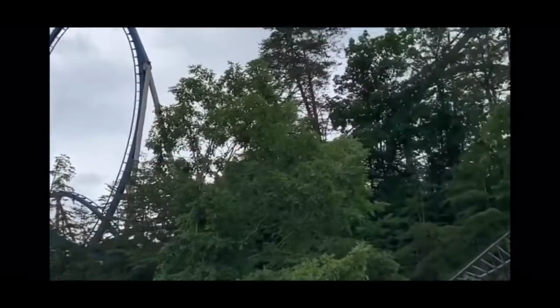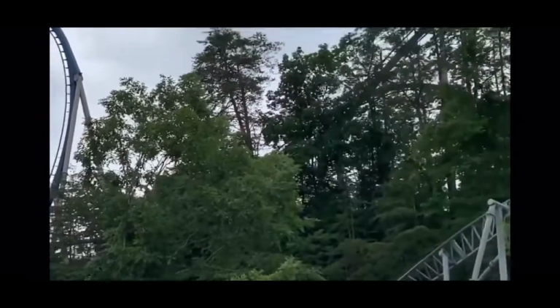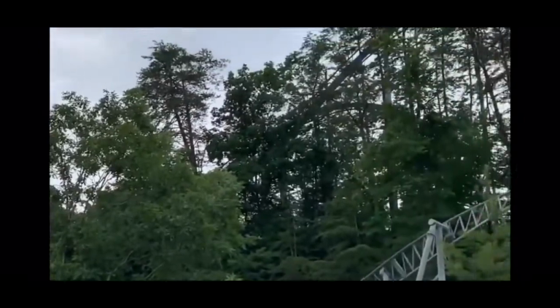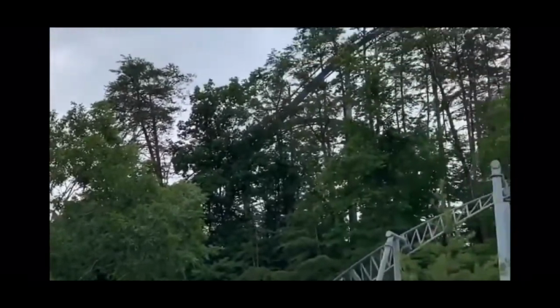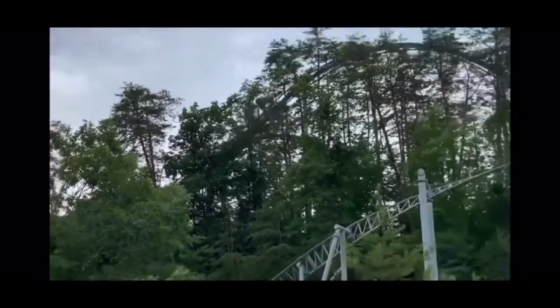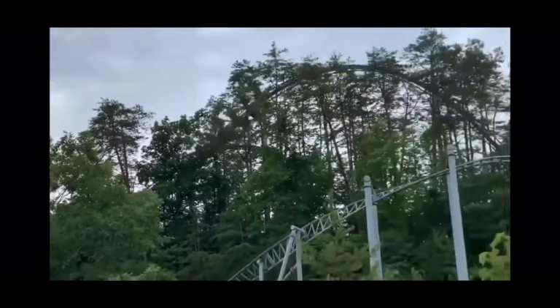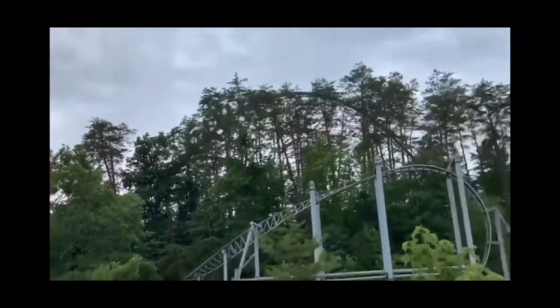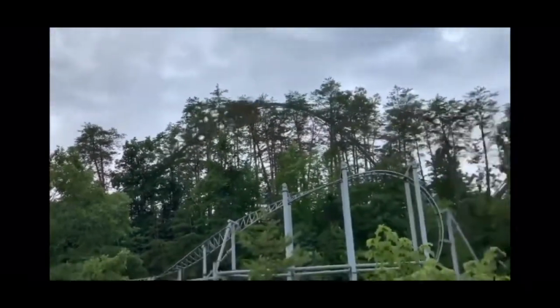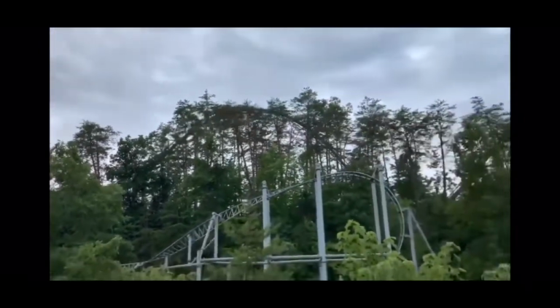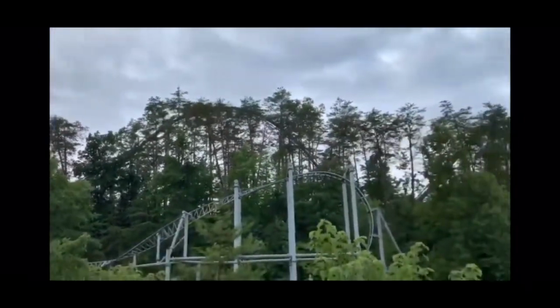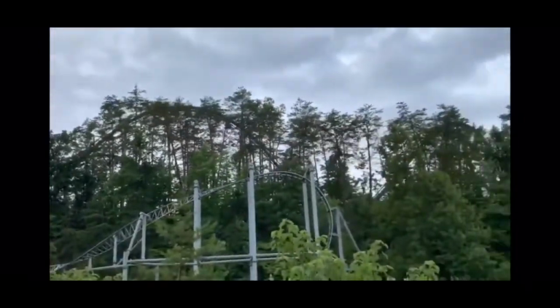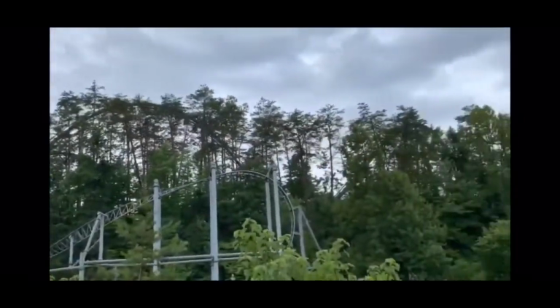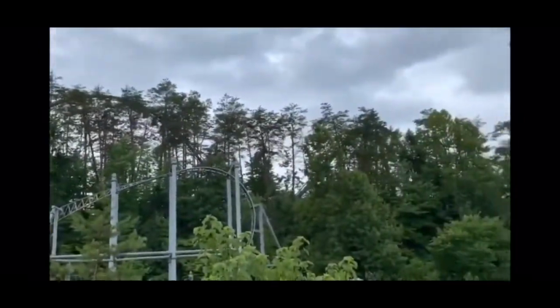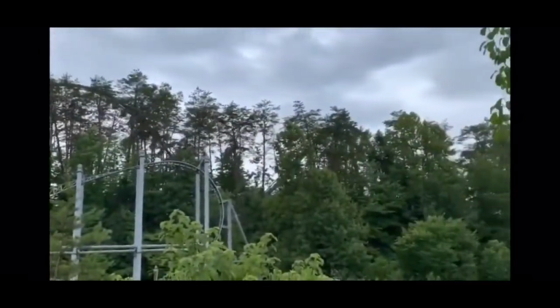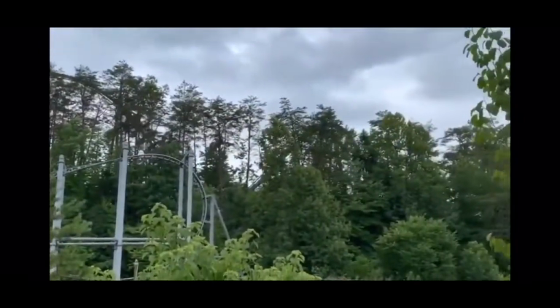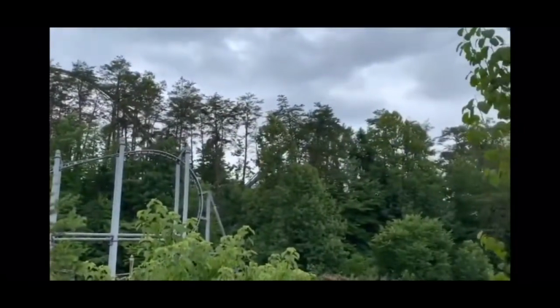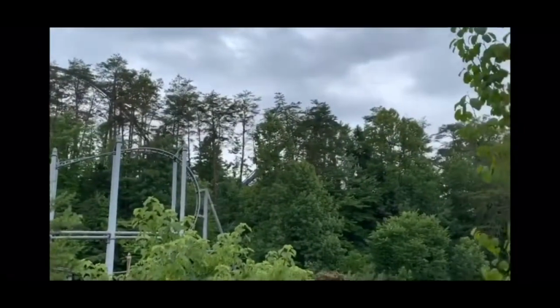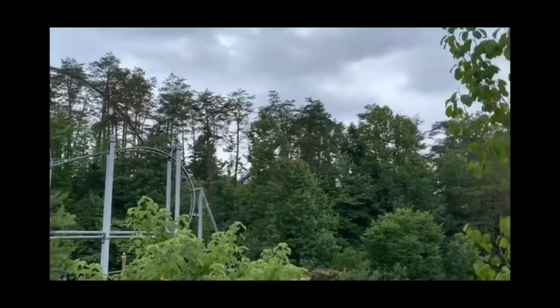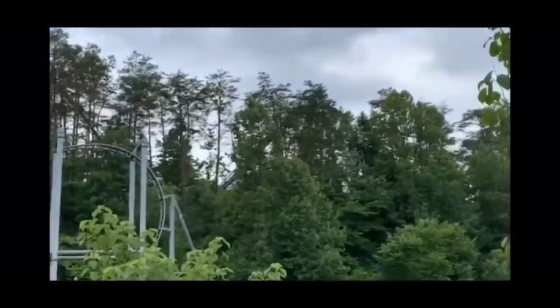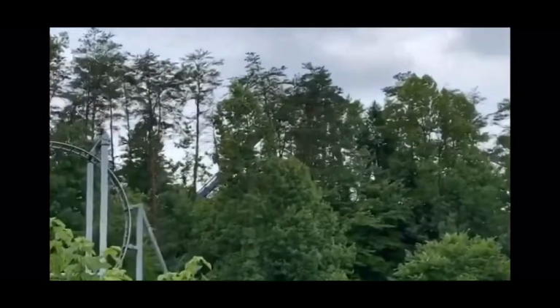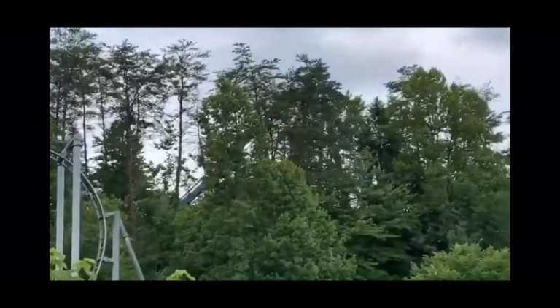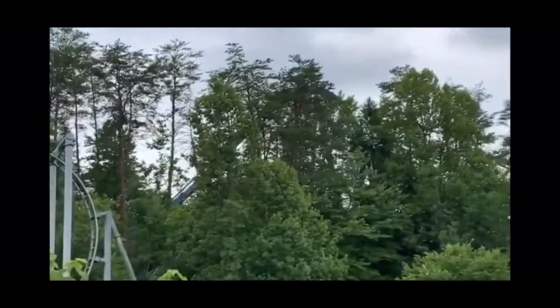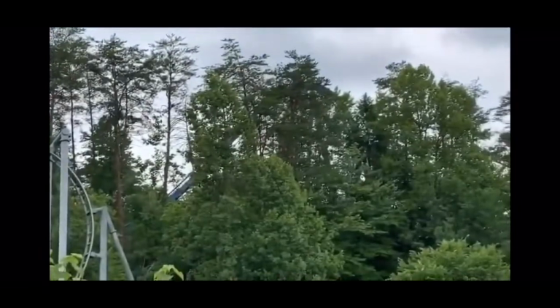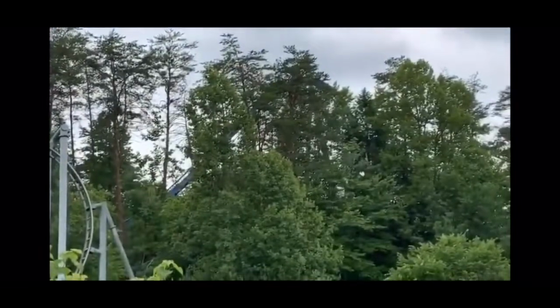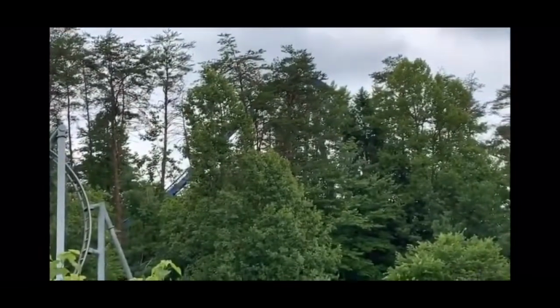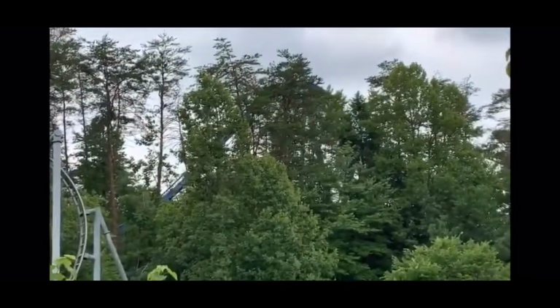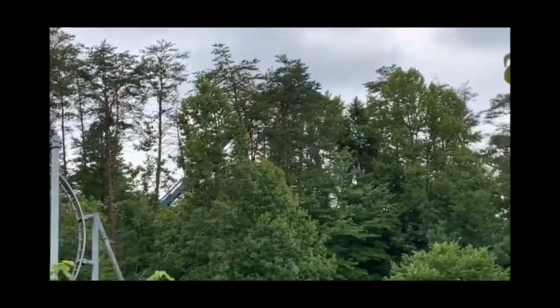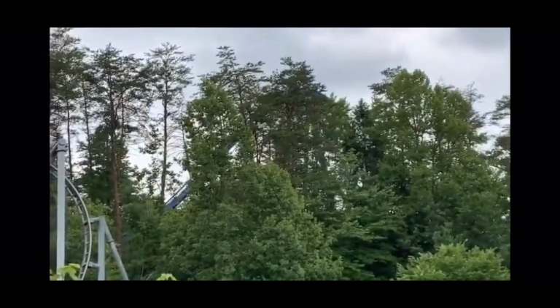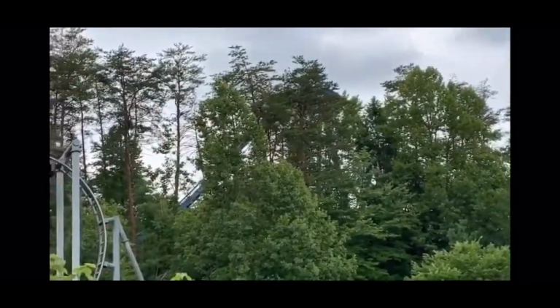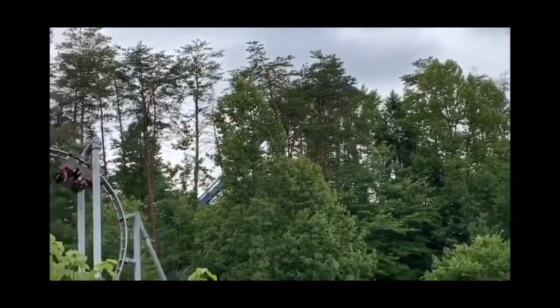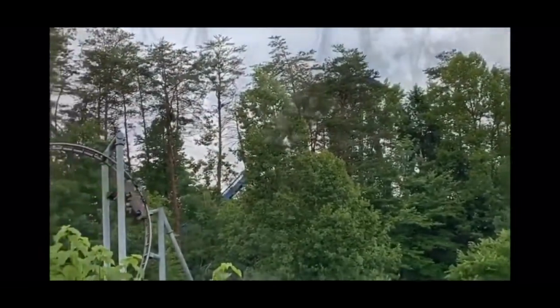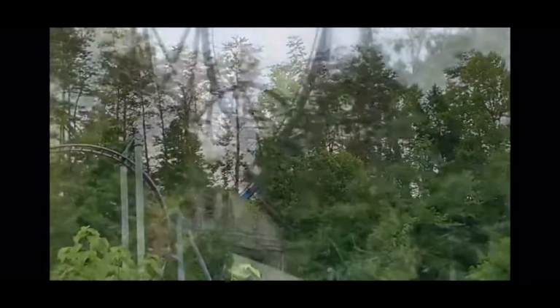This coaster is actually the tallest in the park. Some say Lightning Rod is taller, but this is actually the tallest one in the park. This coaster has its pros and its cons, so I'm going to talk about that real quick.